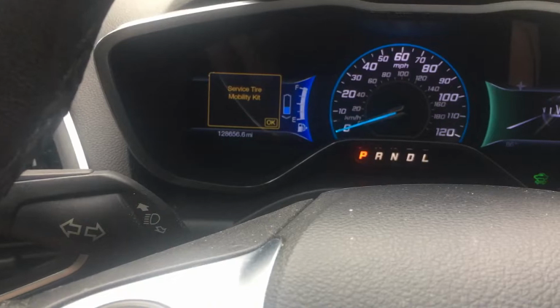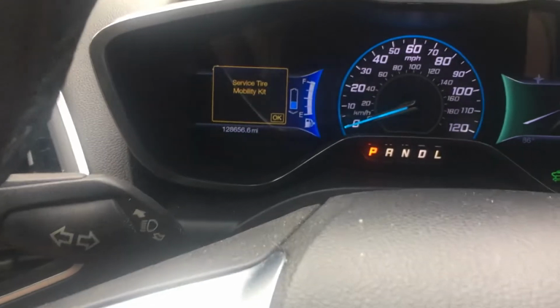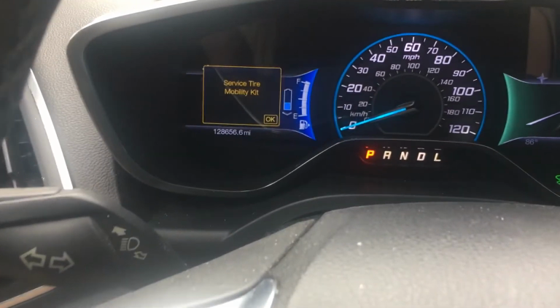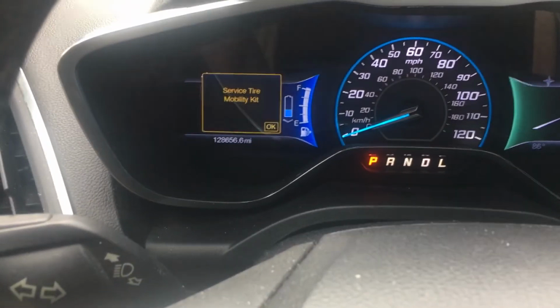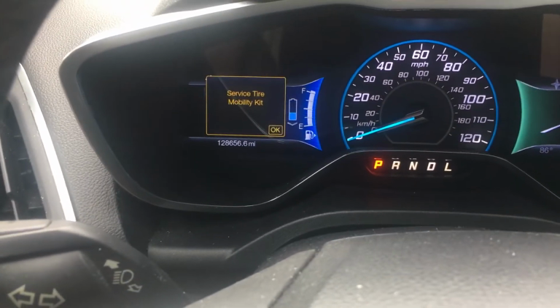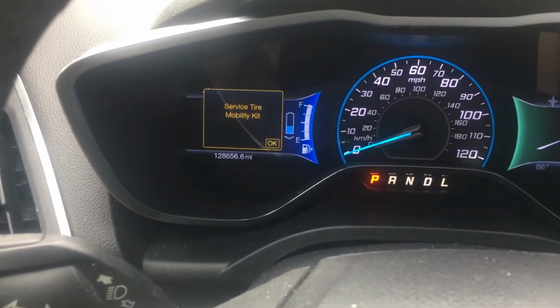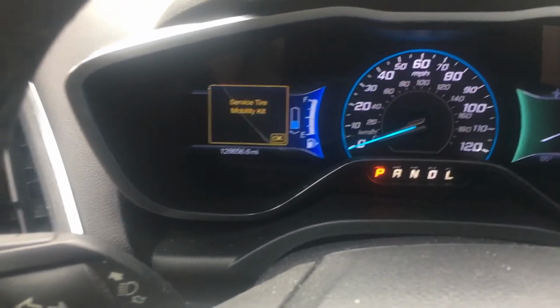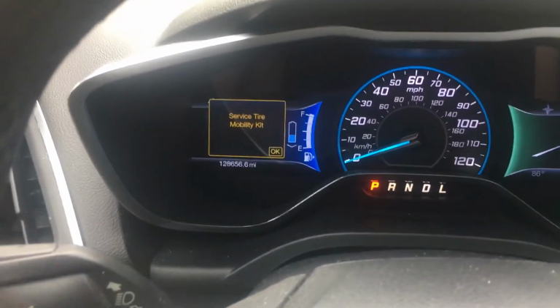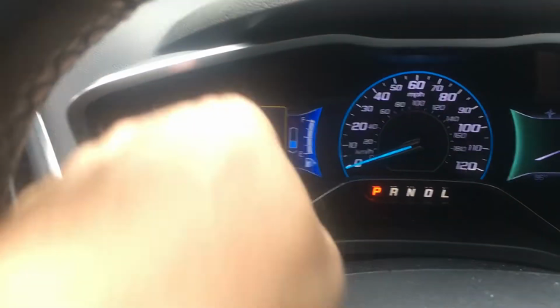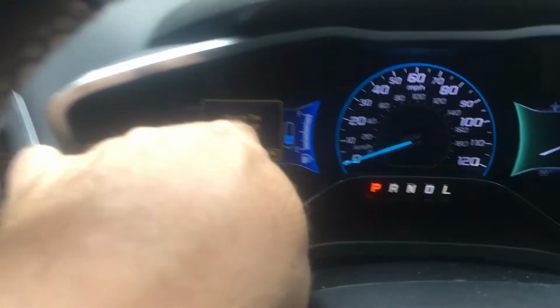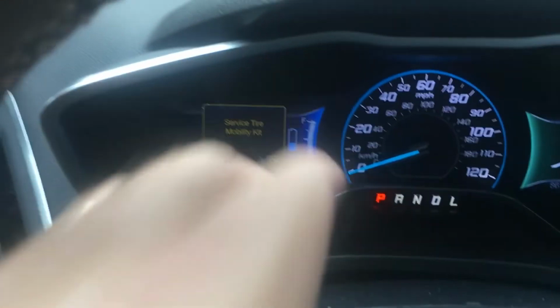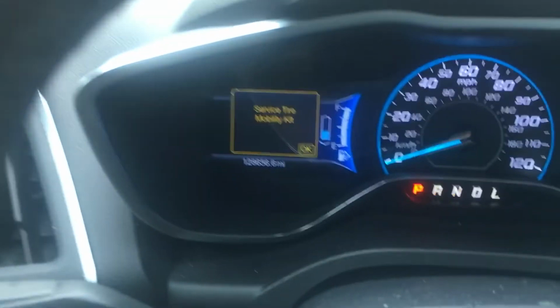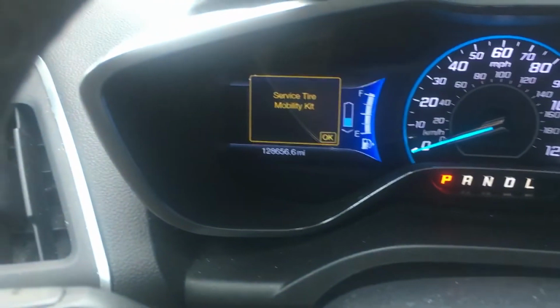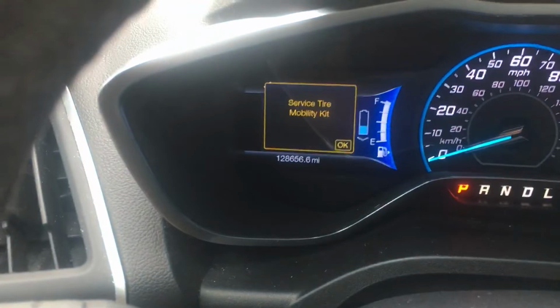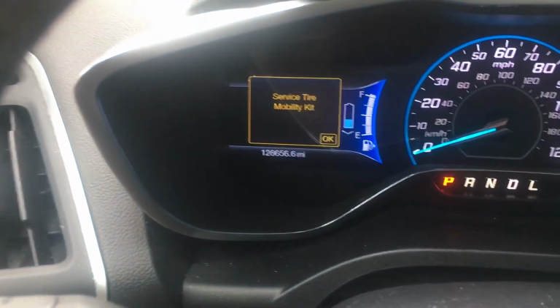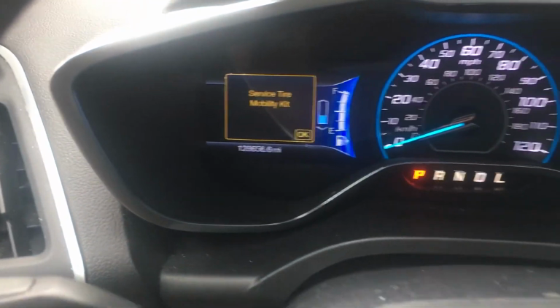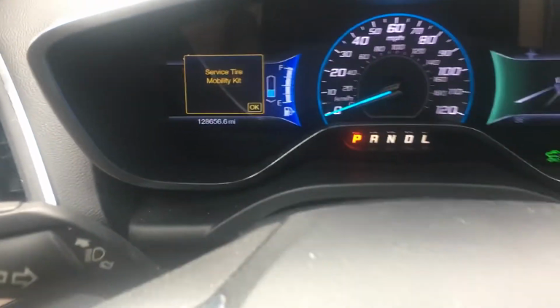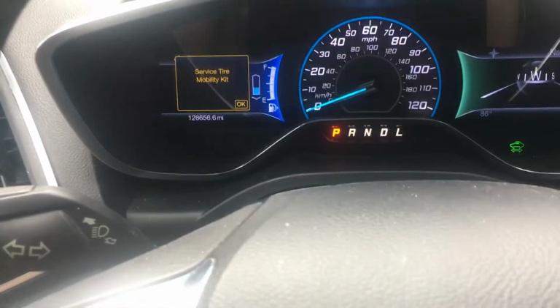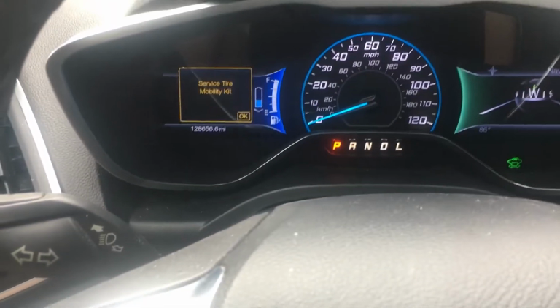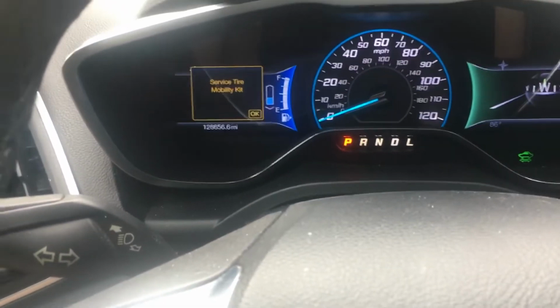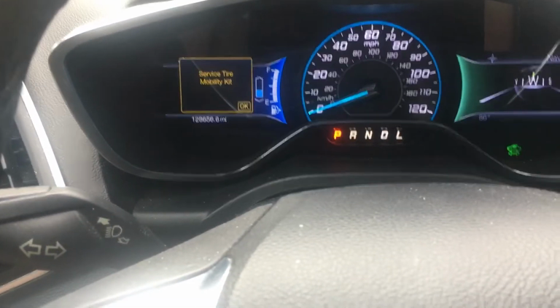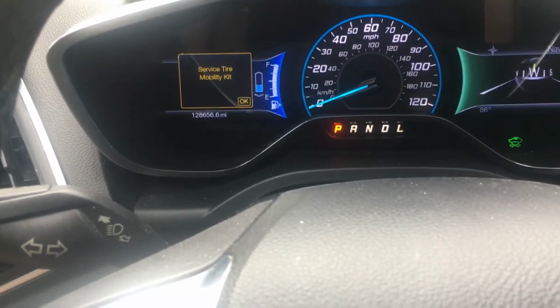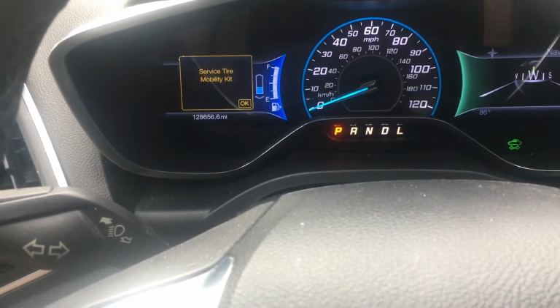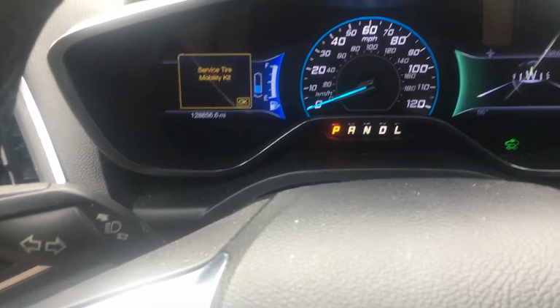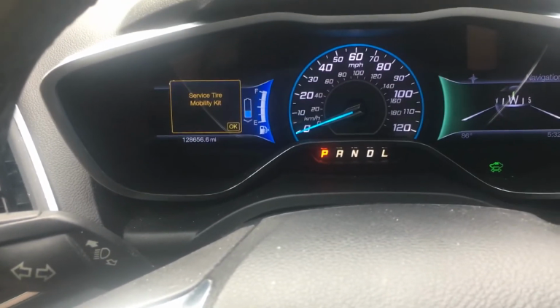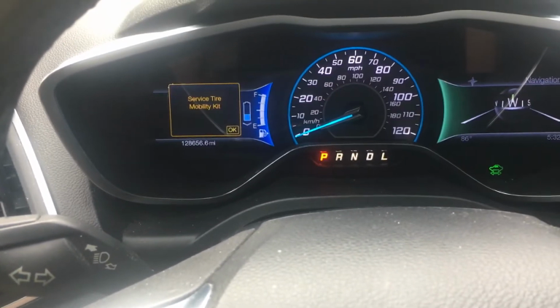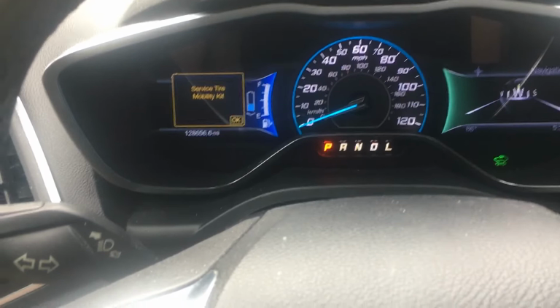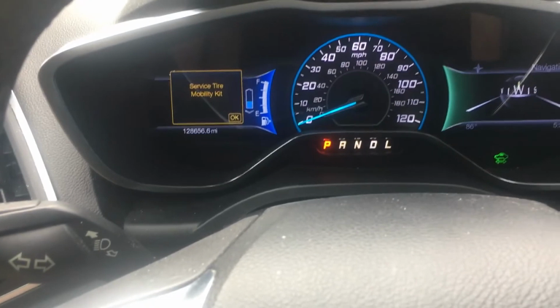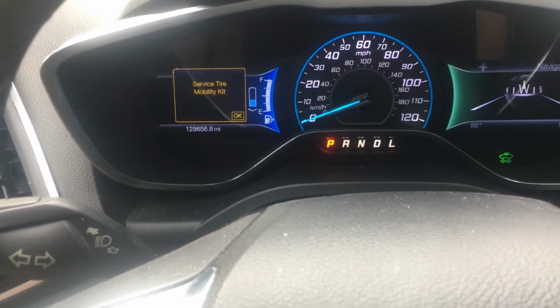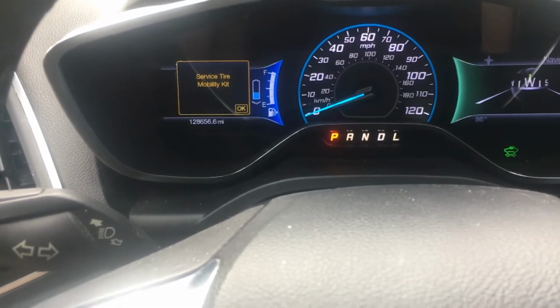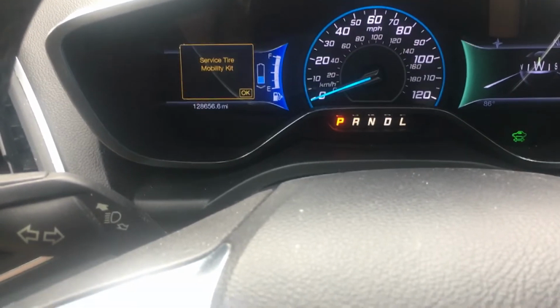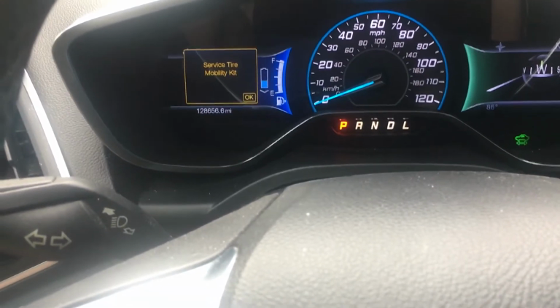All right friends, I'm going to give you the quick and easy on how to reset your service tire mobility kit. Ford C-Max, Ford Fusion, maybe a few of the other Ford vehicles have this.